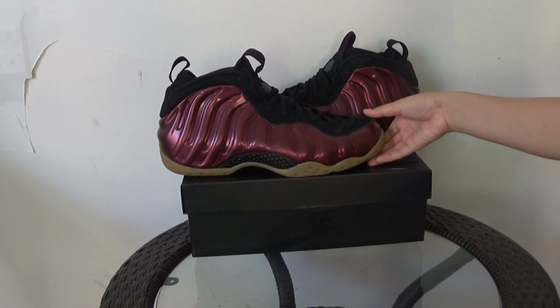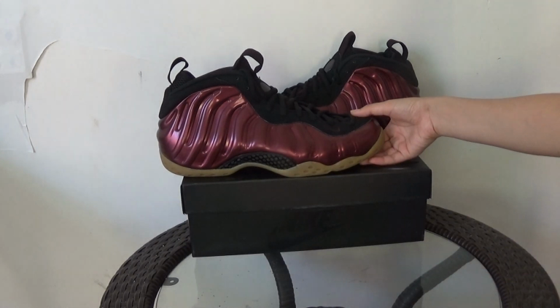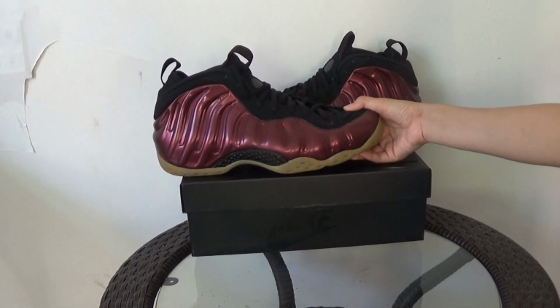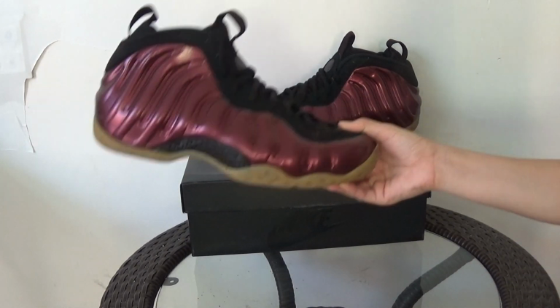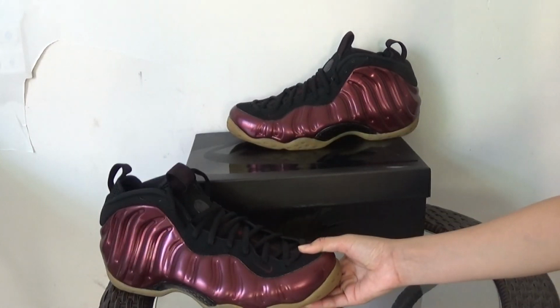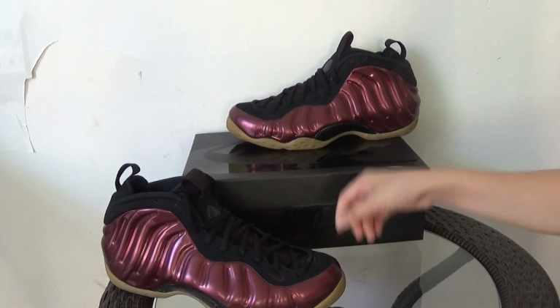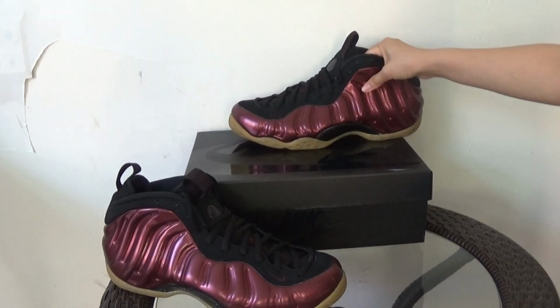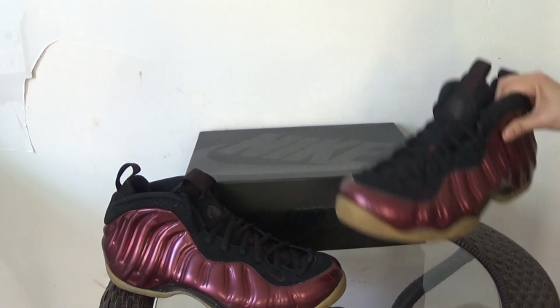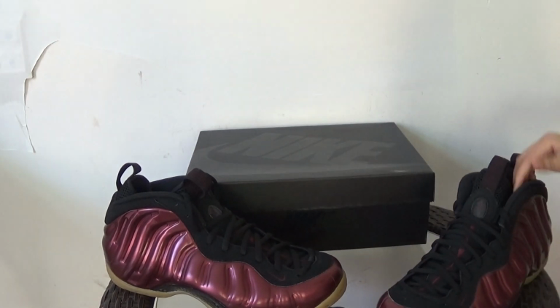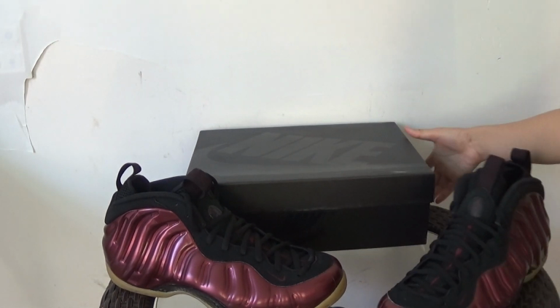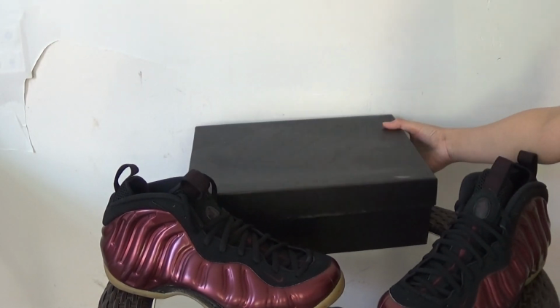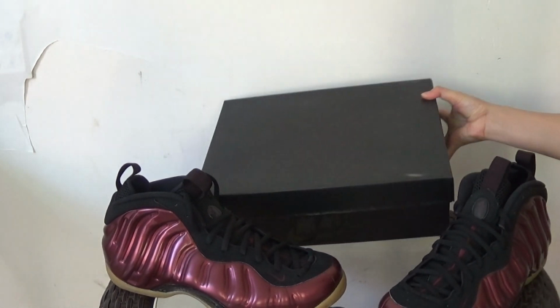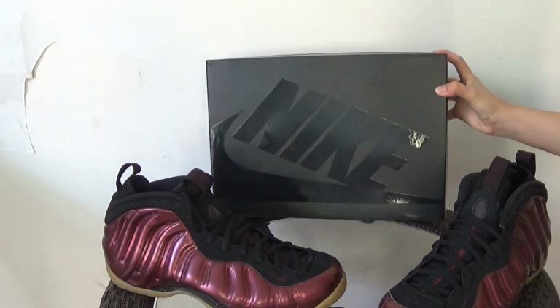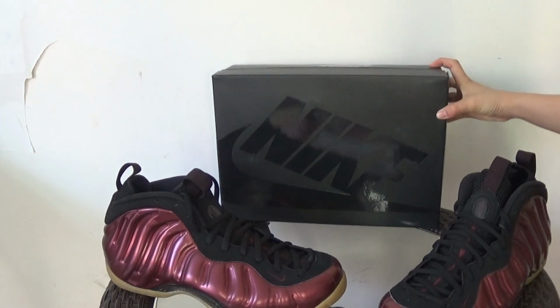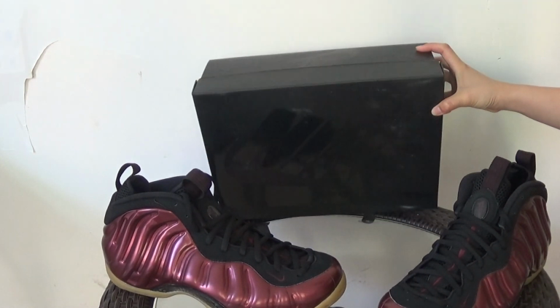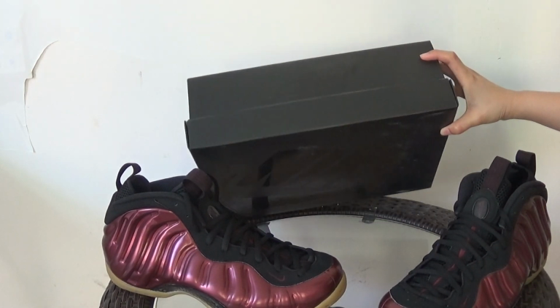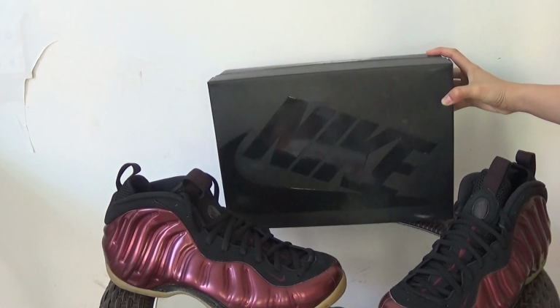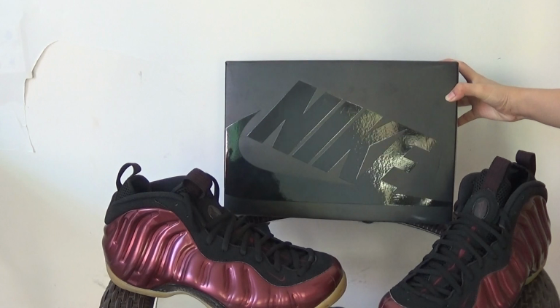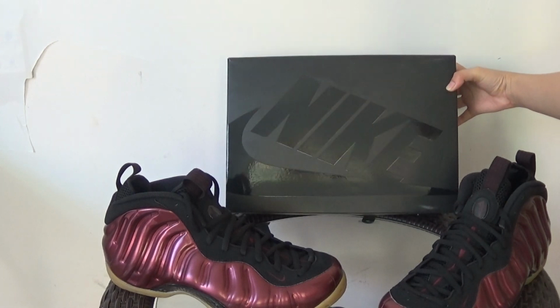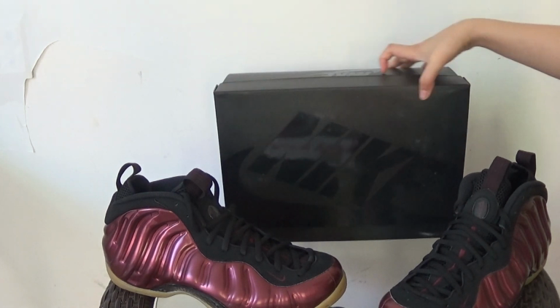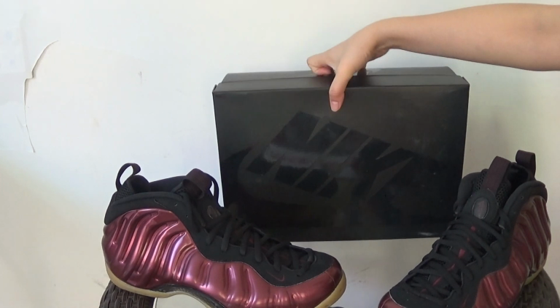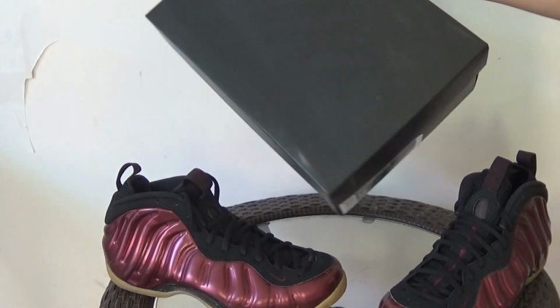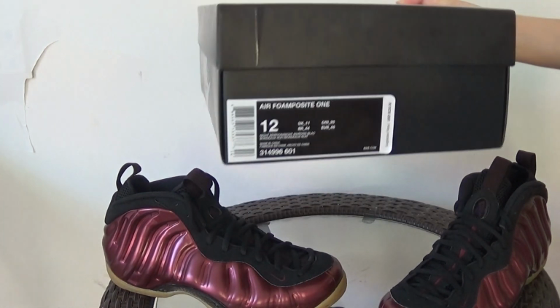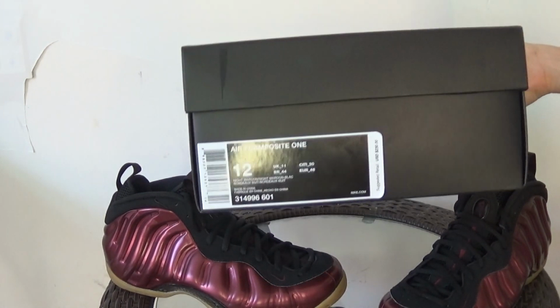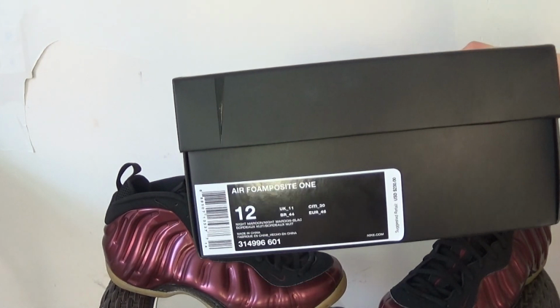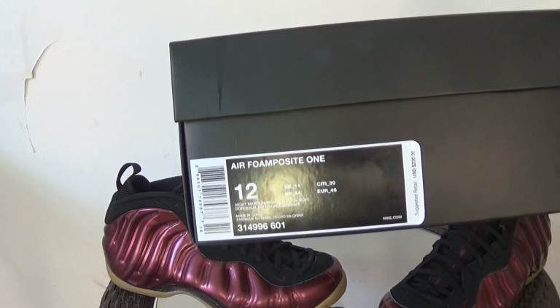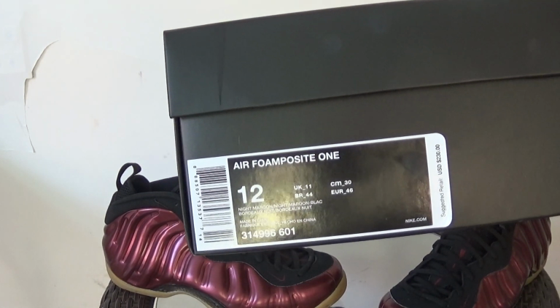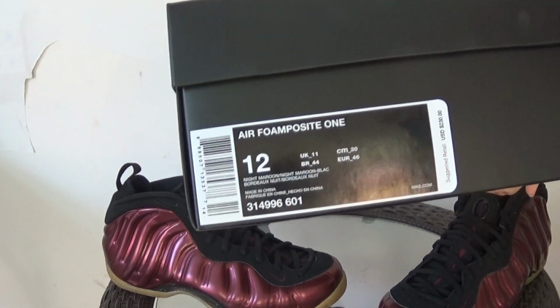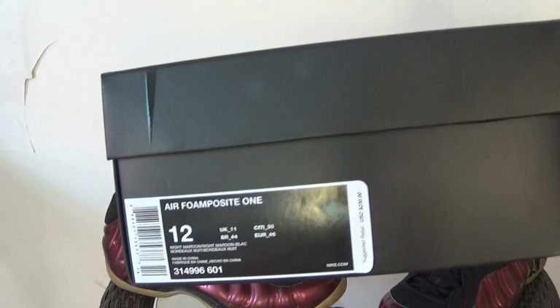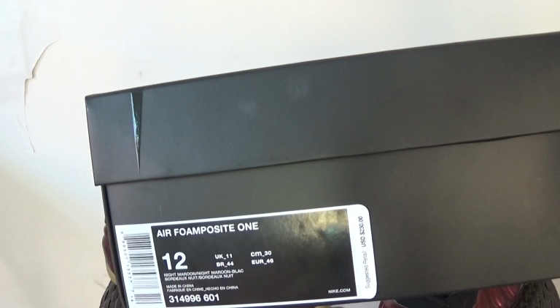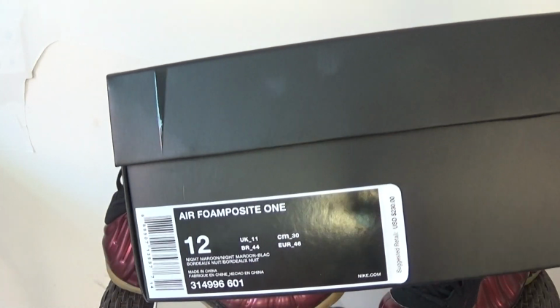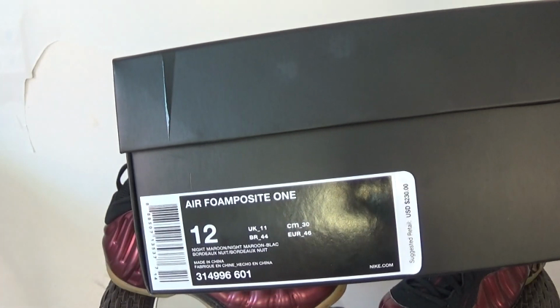Let me show you the box at first. This is a totally black Nike box. Here is the side sticker and the plastic.